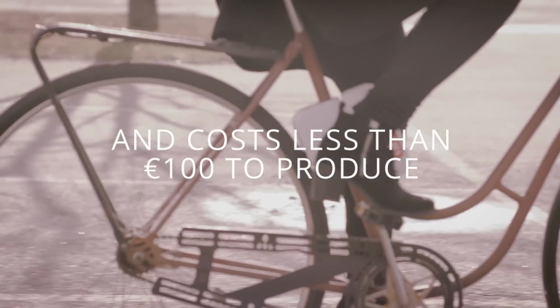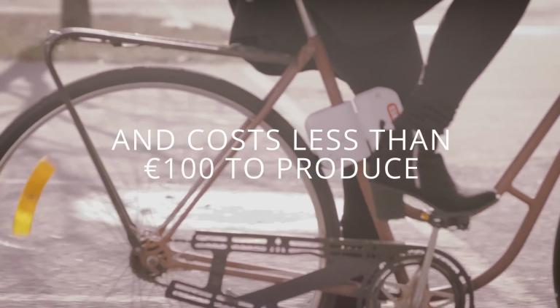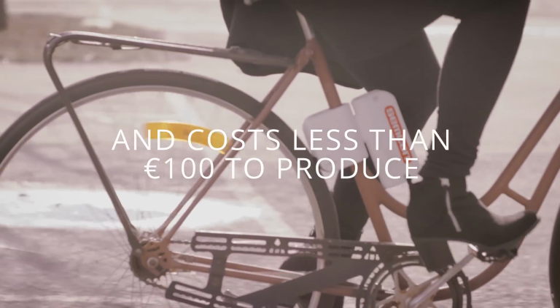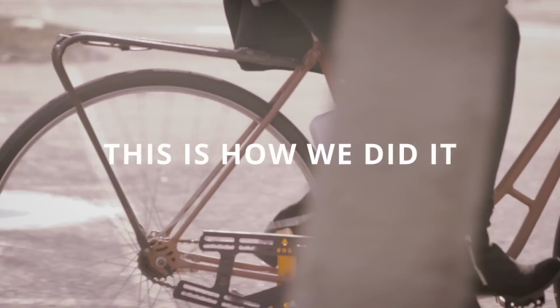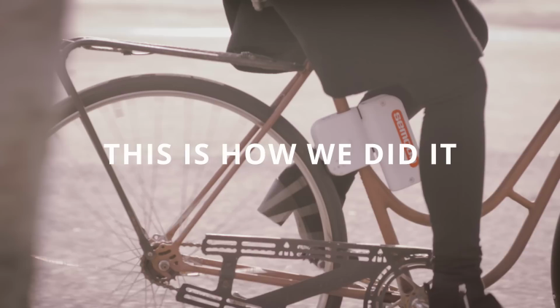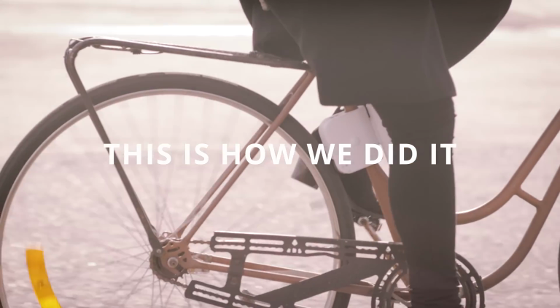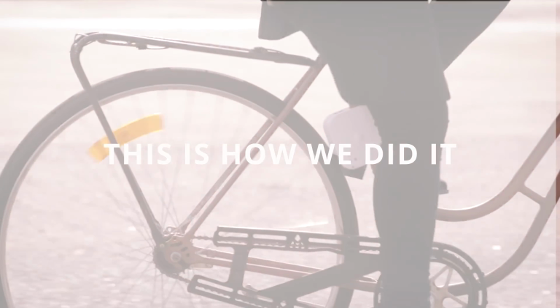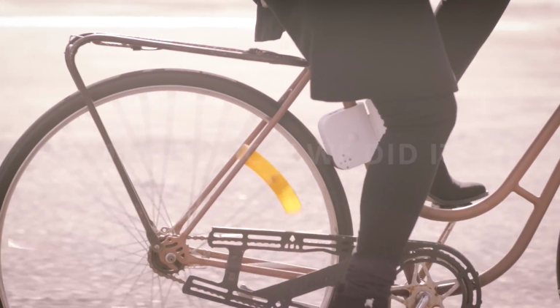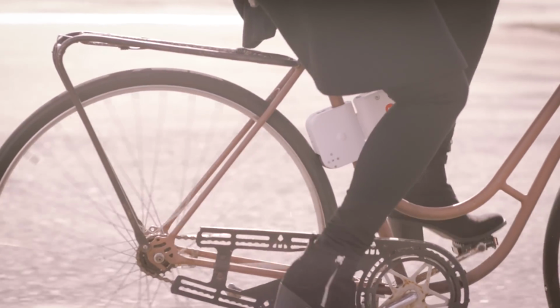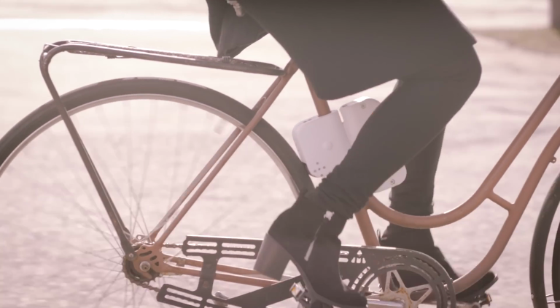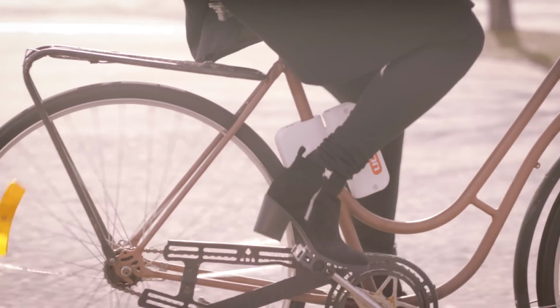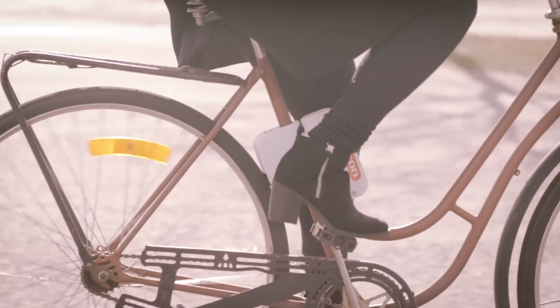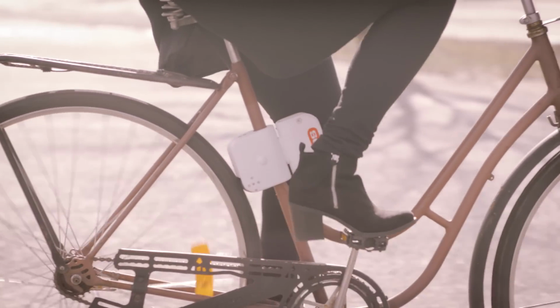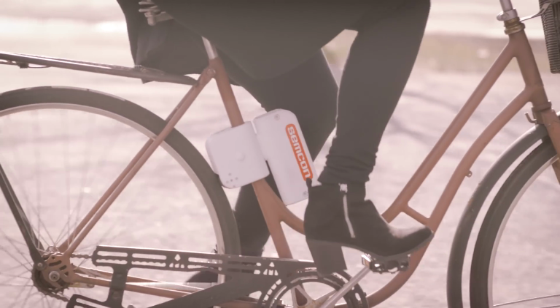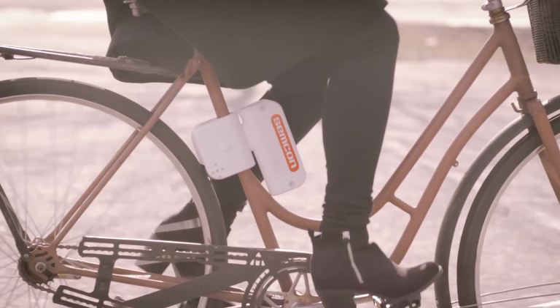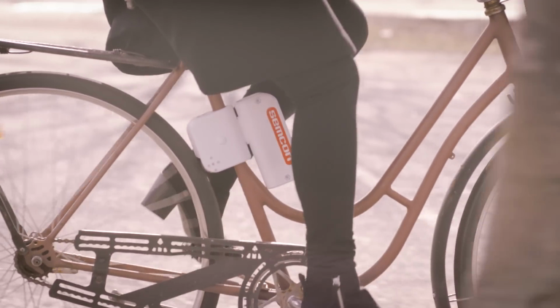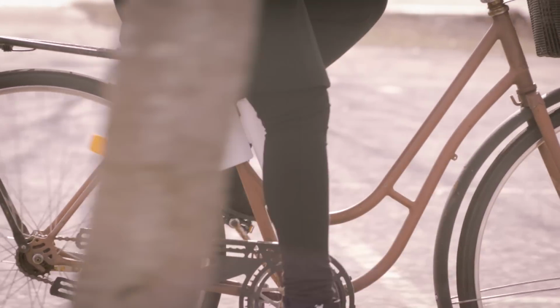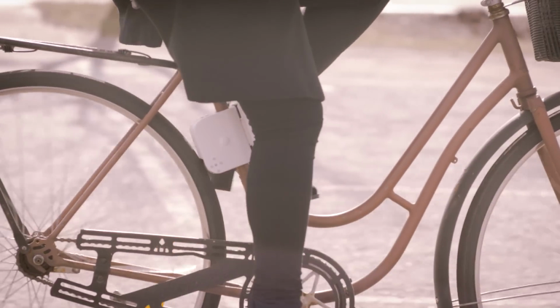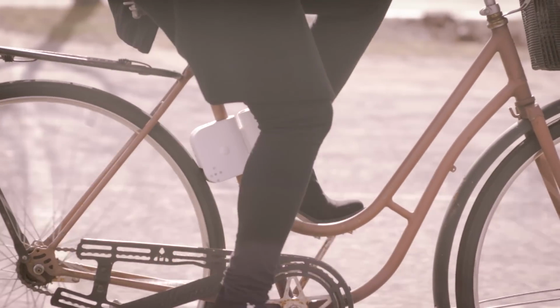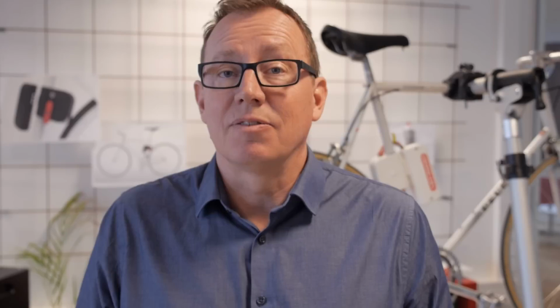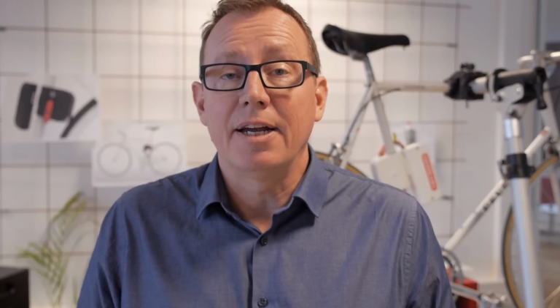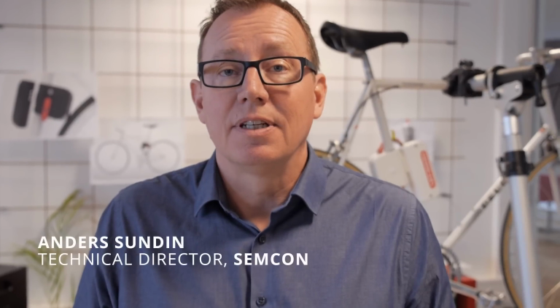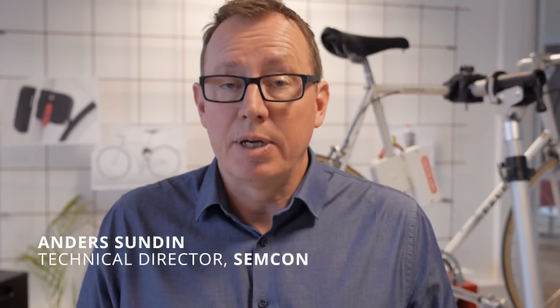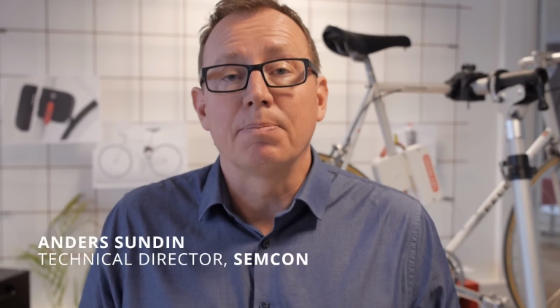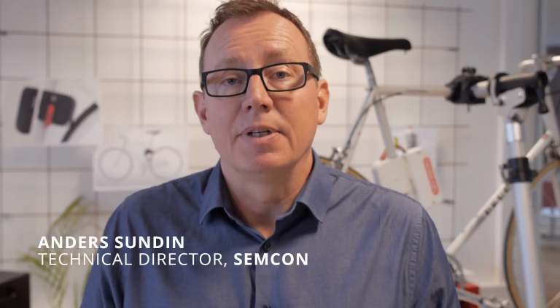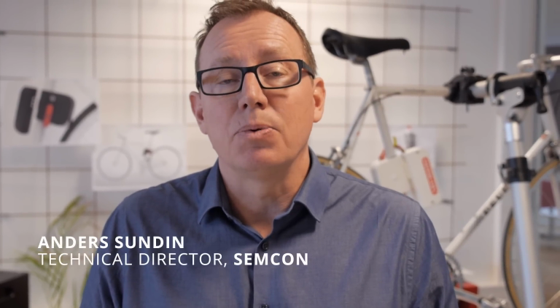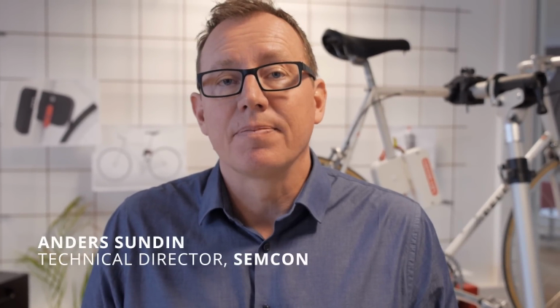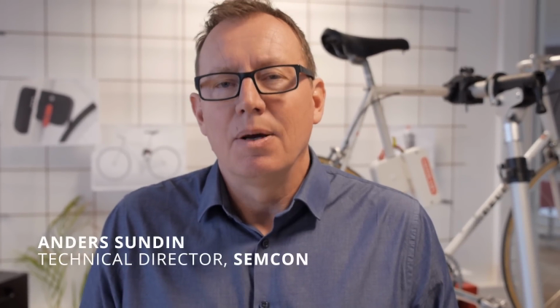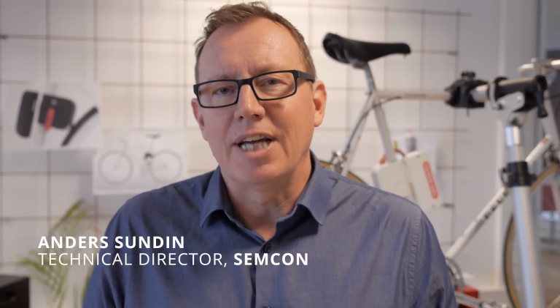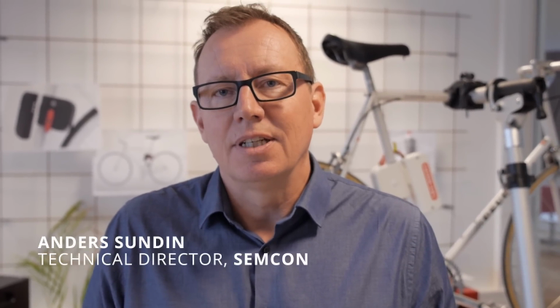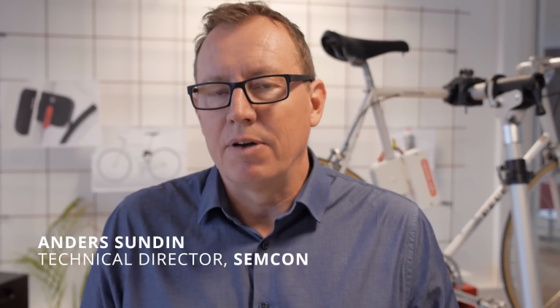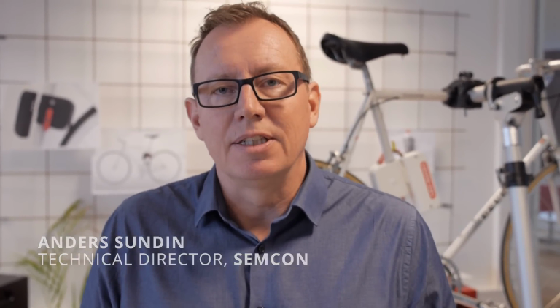An electric bike is a great substitute for any travel, however electric bikes are expensive. By focusing on the needs and wishes of many bikers, we approach the problem in a new way. With this engine, we have created a simple and low-cost solution to become an e-biker.